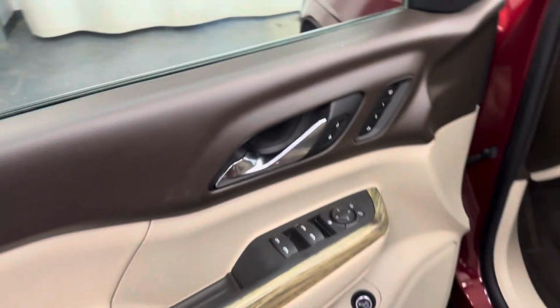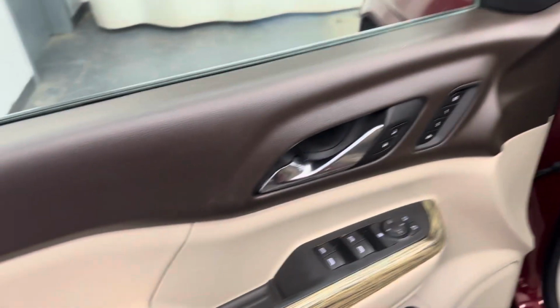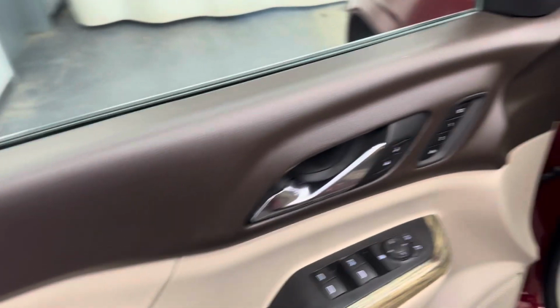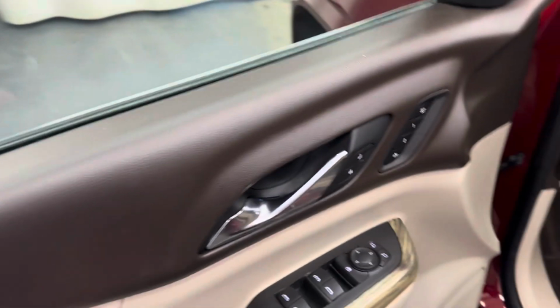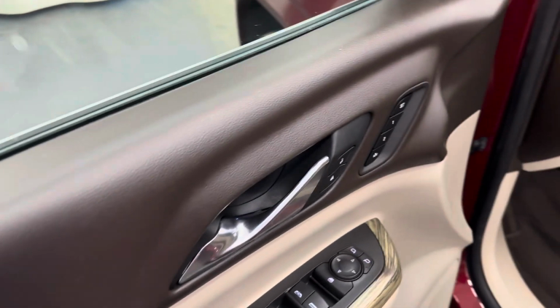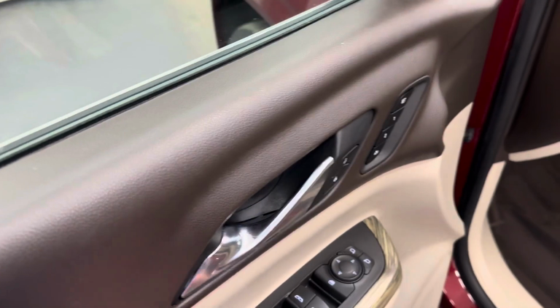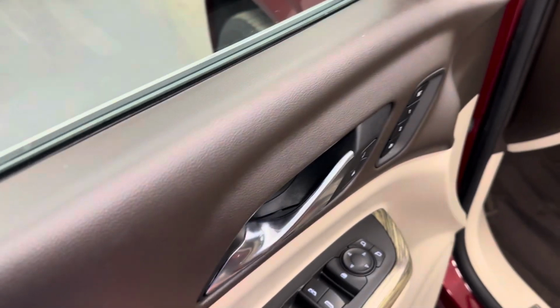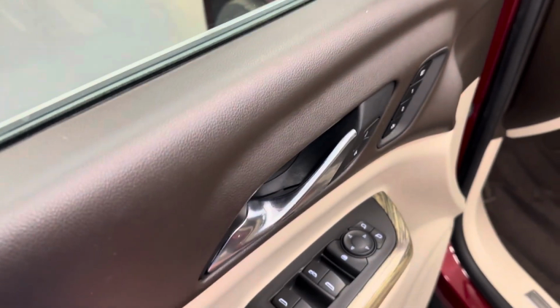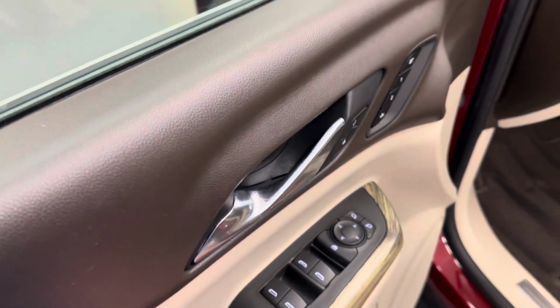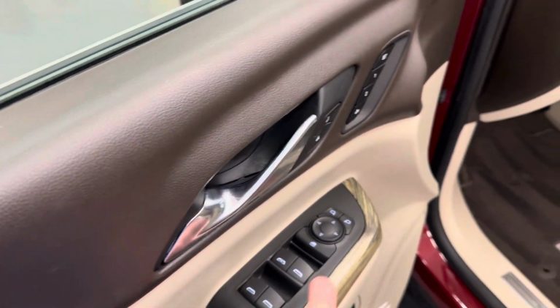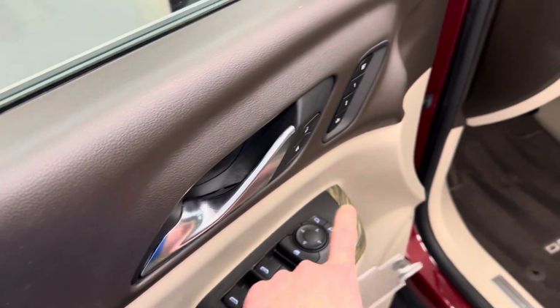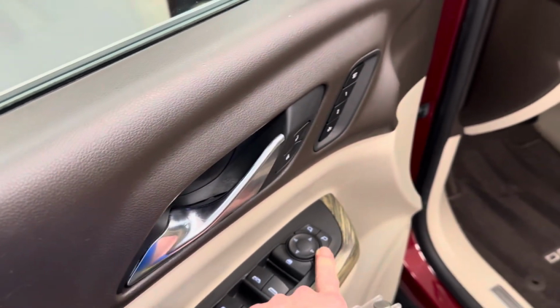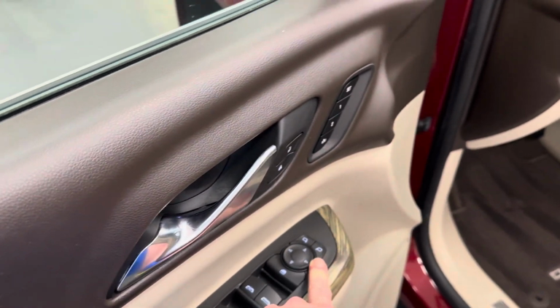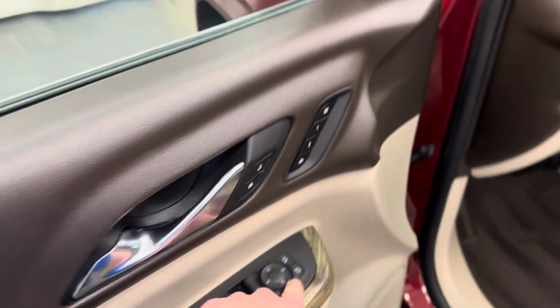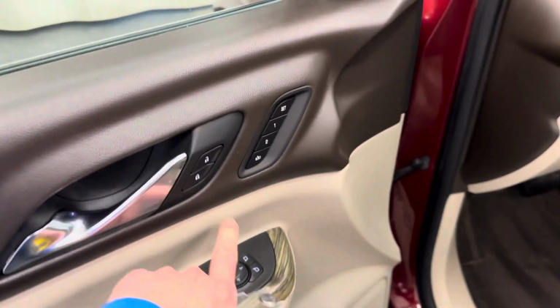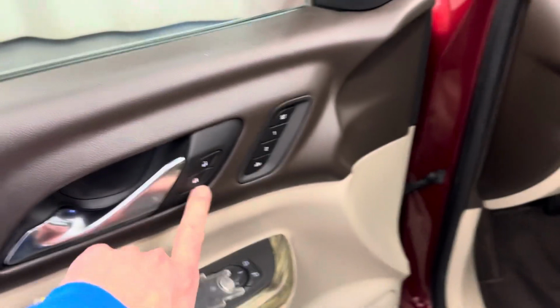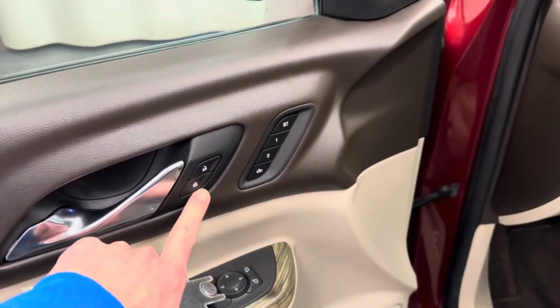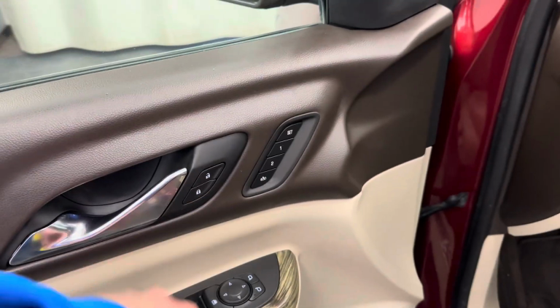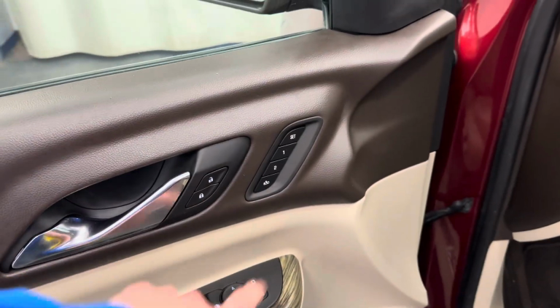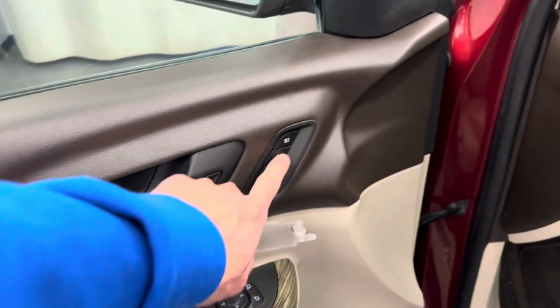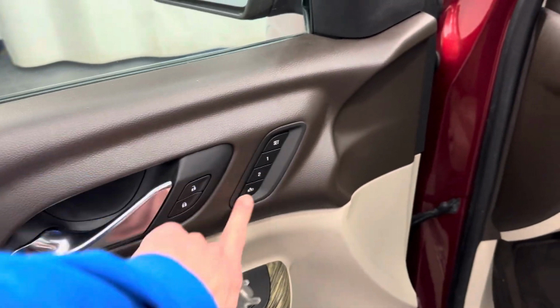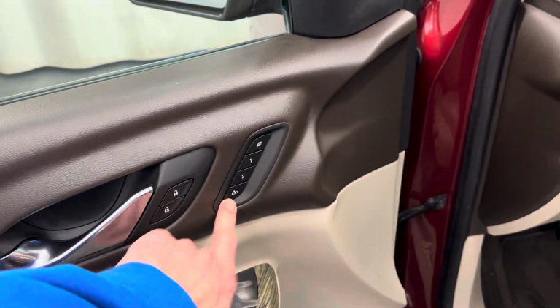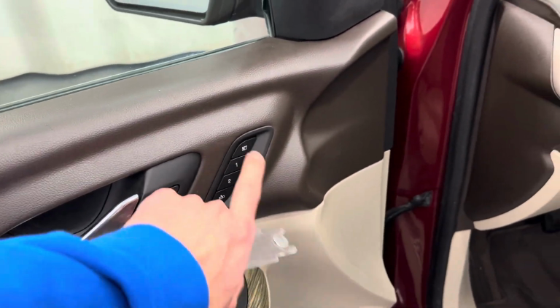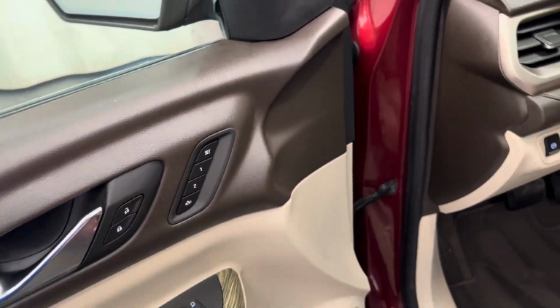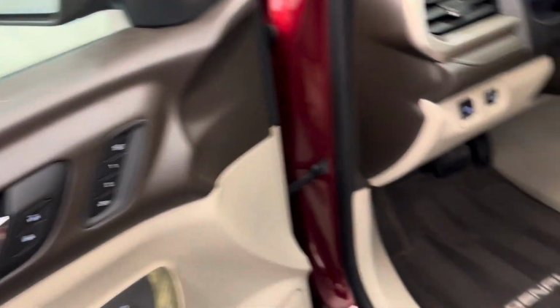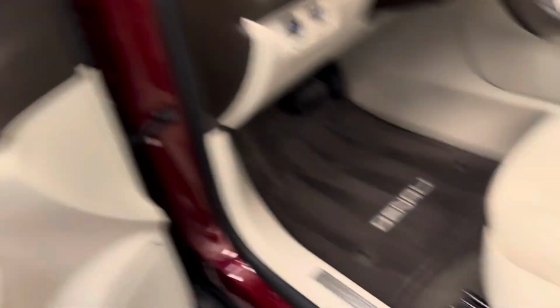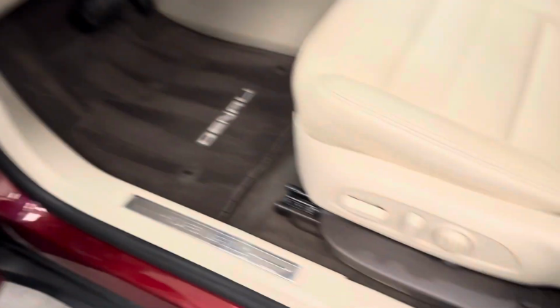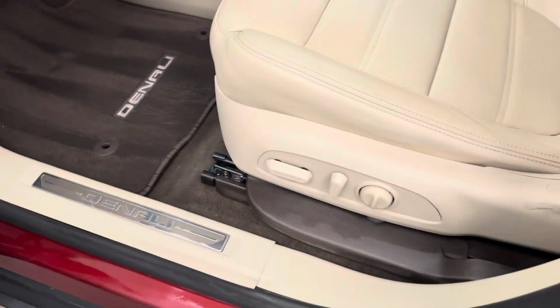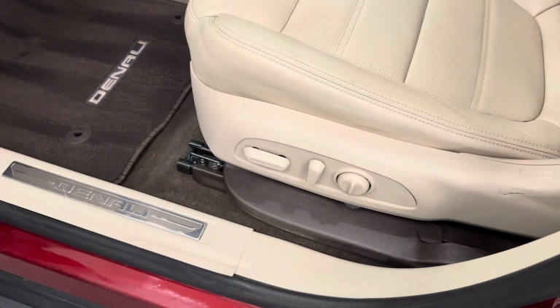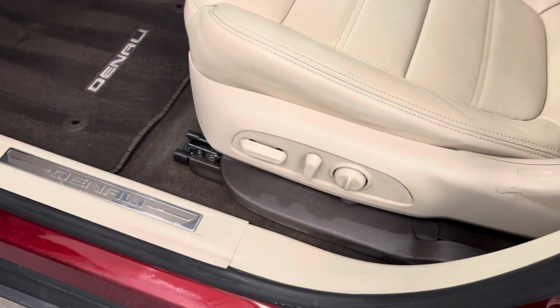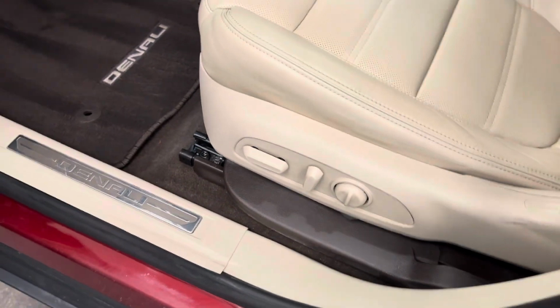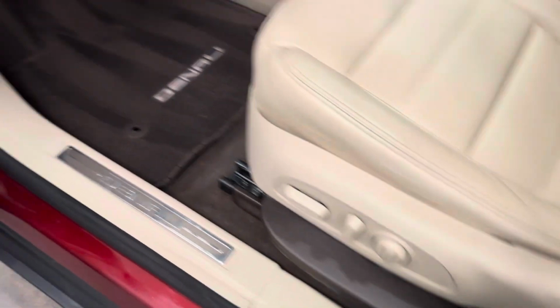Alright, interior options. Power windows, power mirrors, power door locks, memory seat and easy exit, power driver's seat.